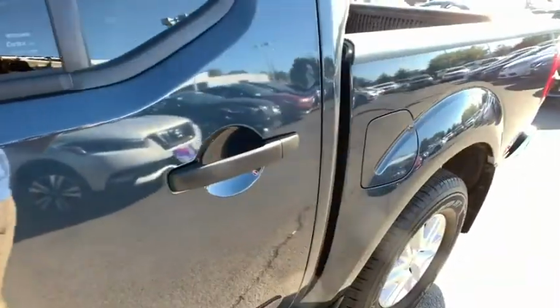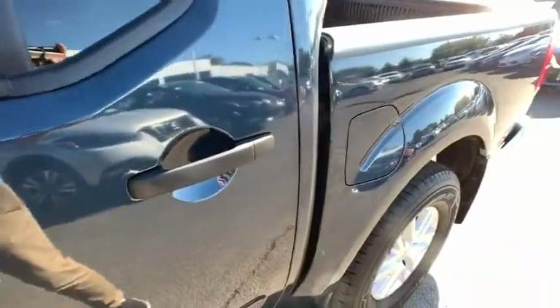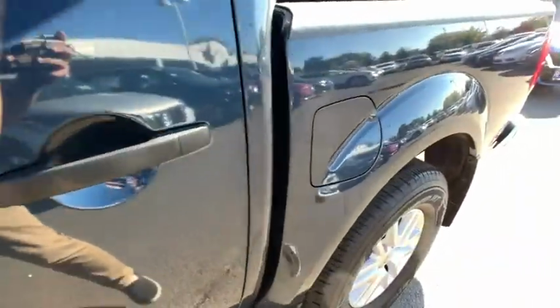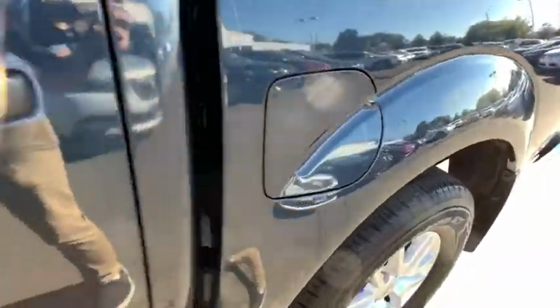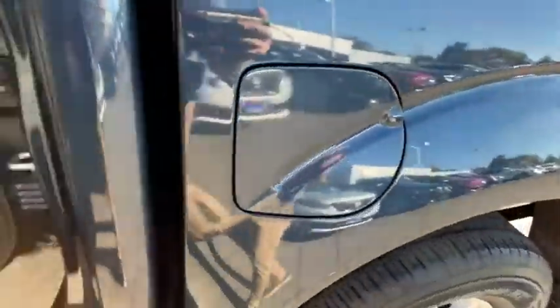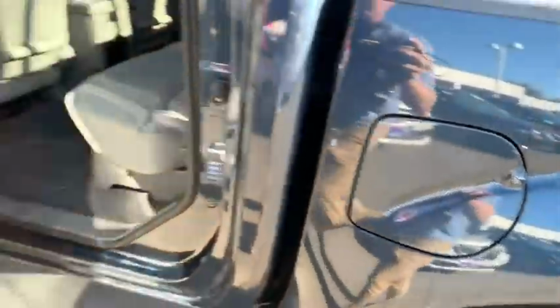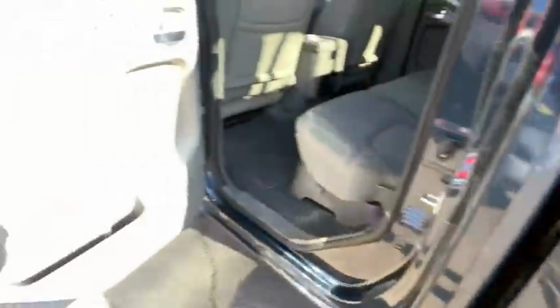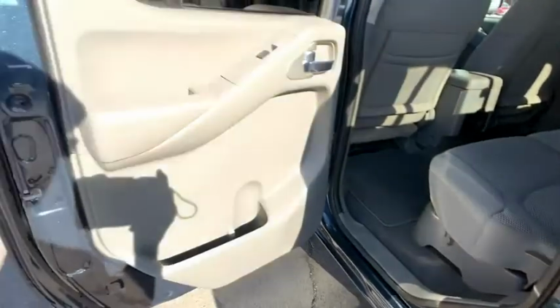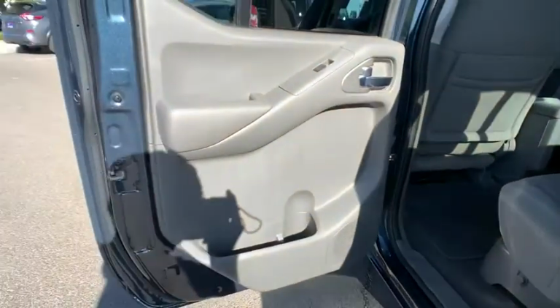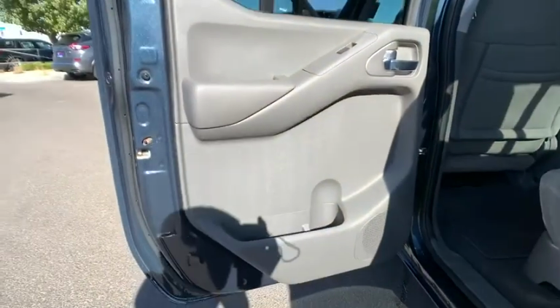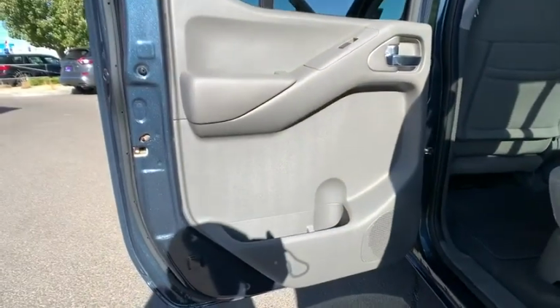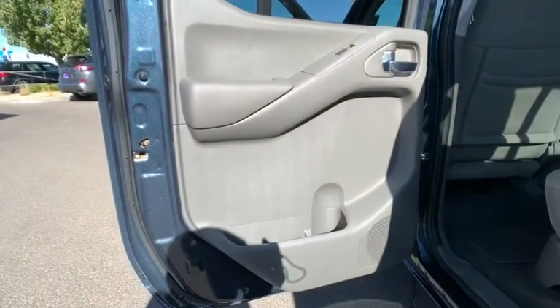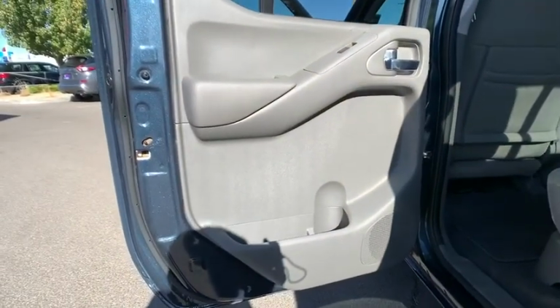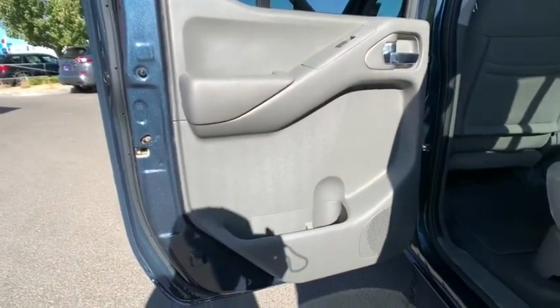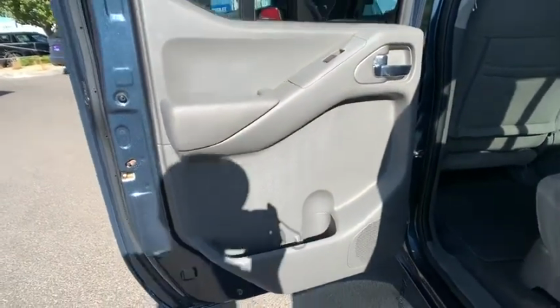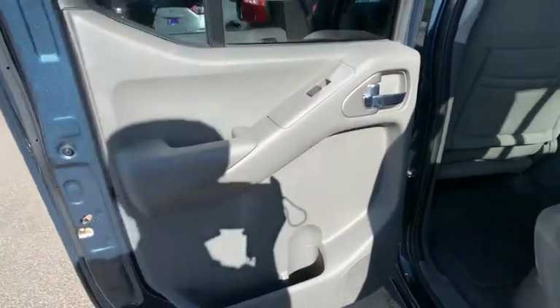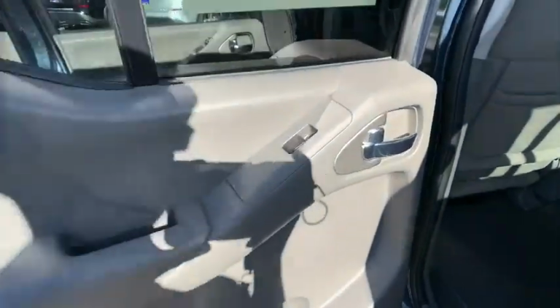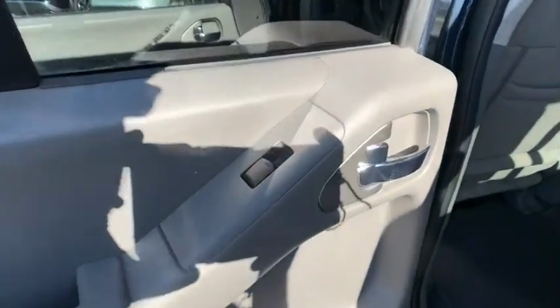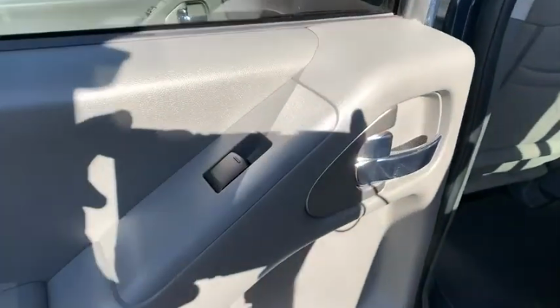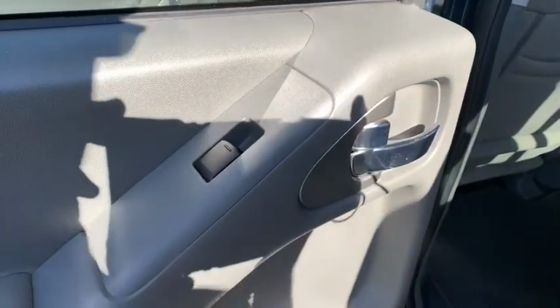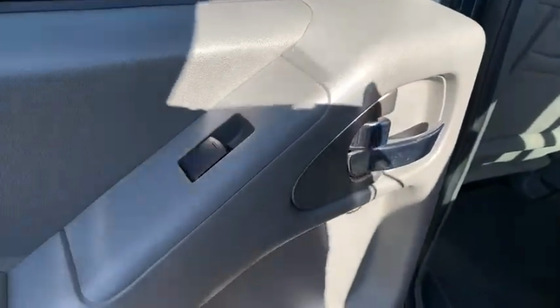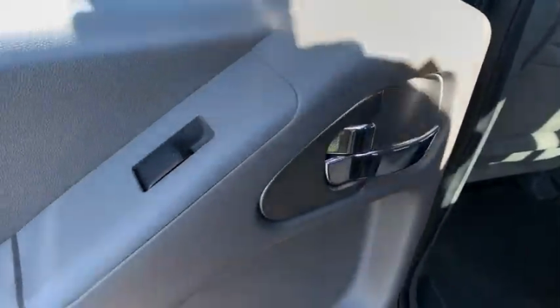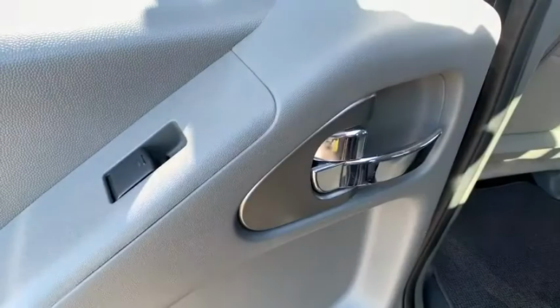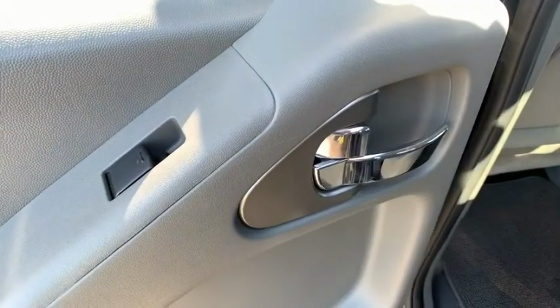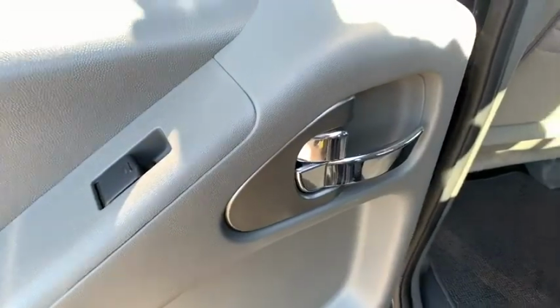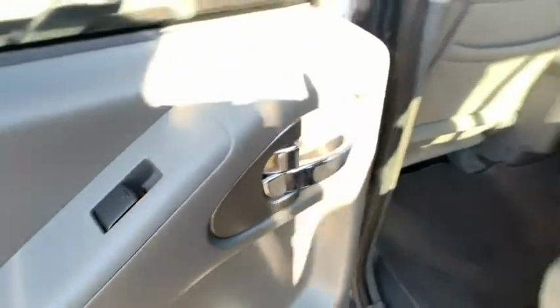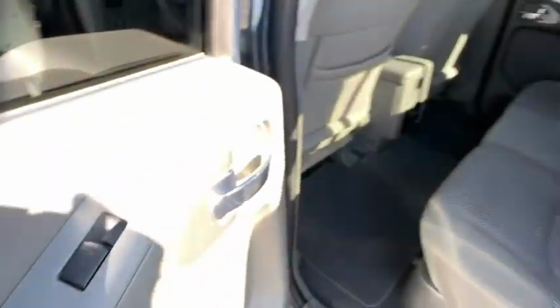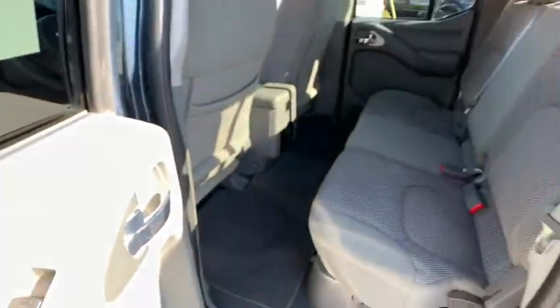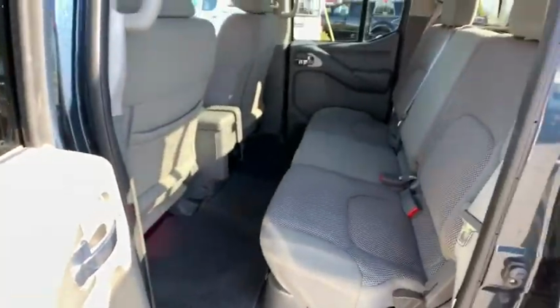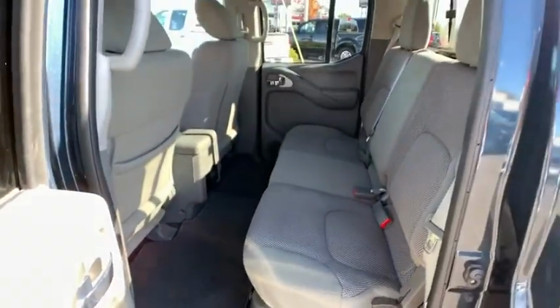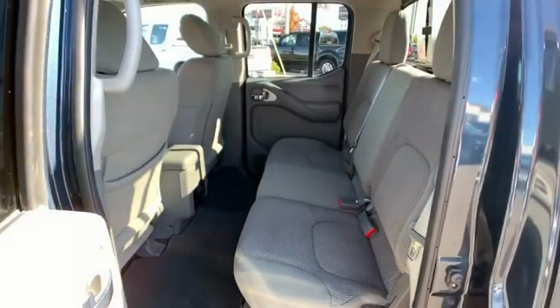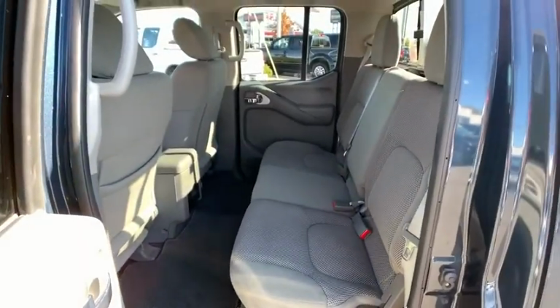Aluminum wheels, cruise control, four-wheel drive, AM-FM stereo radio, child safety locks, bed liner, power door locks, MP3 player, passenger airbag.